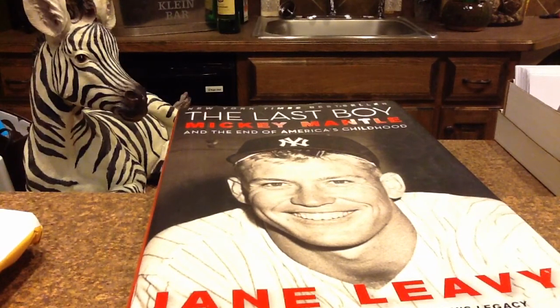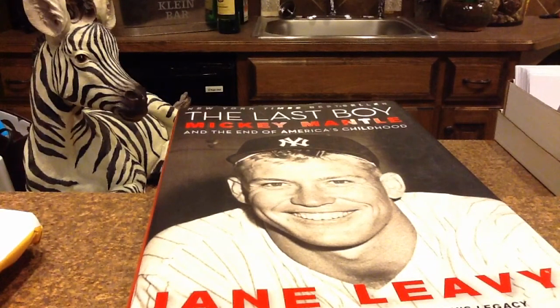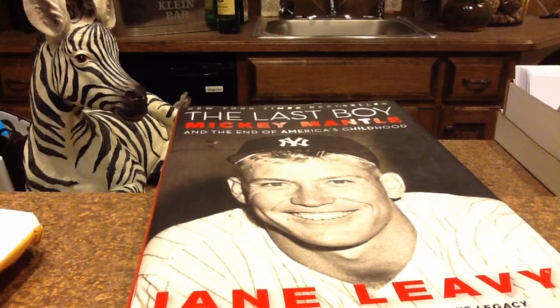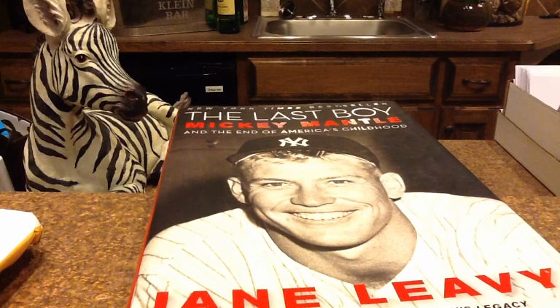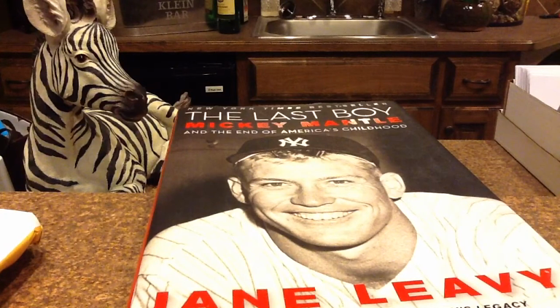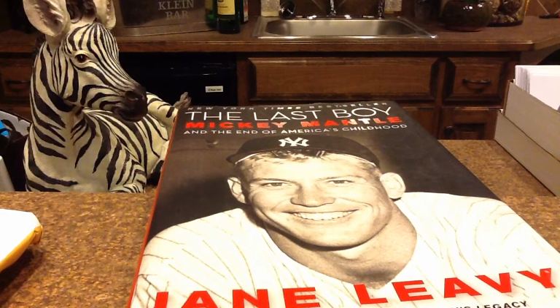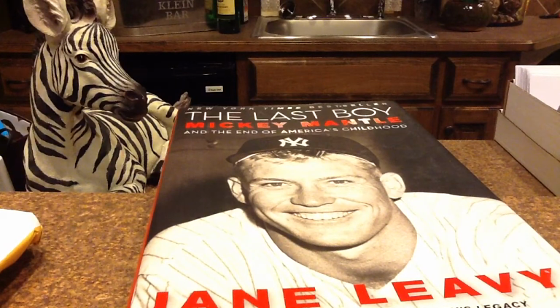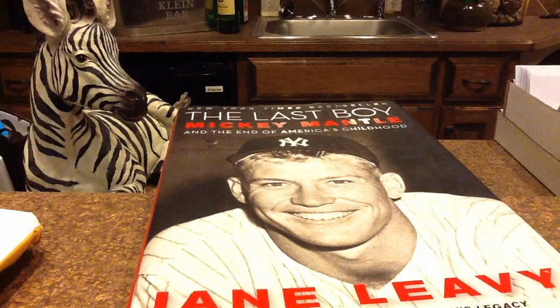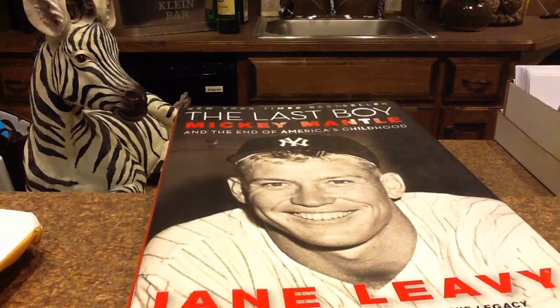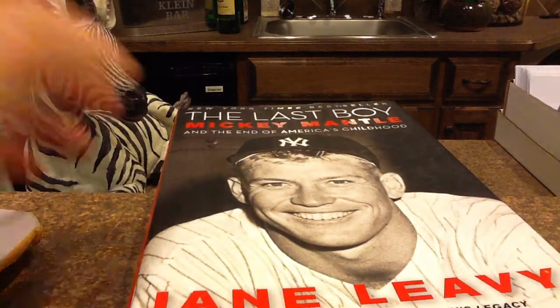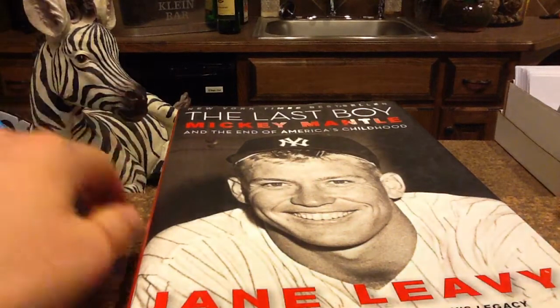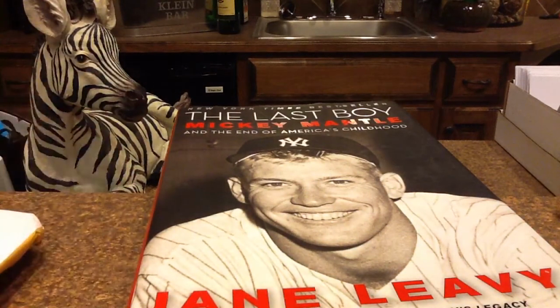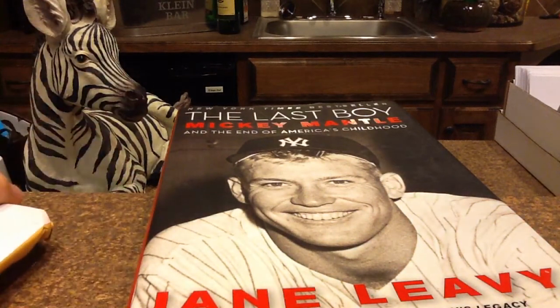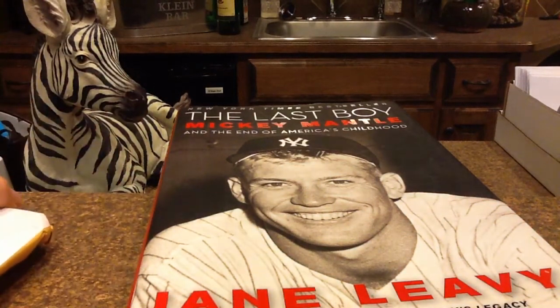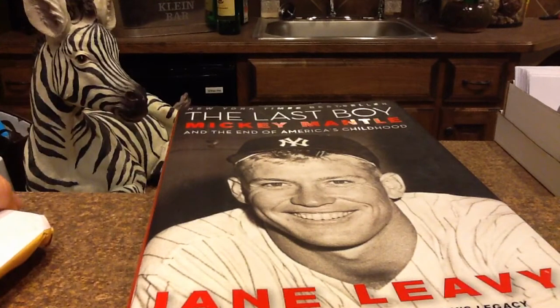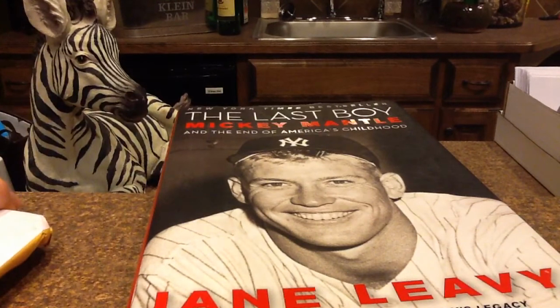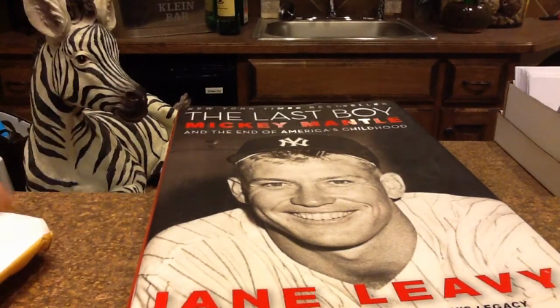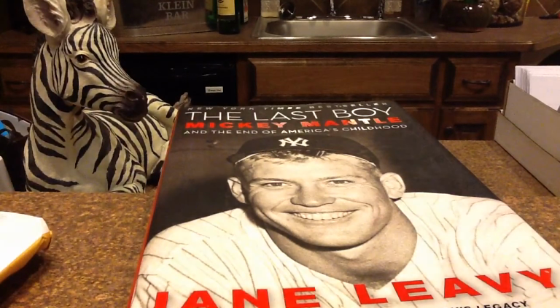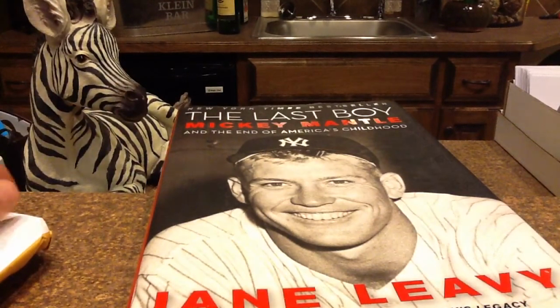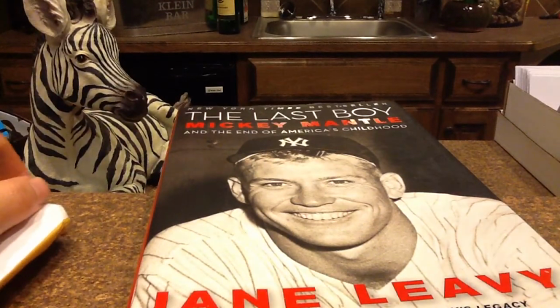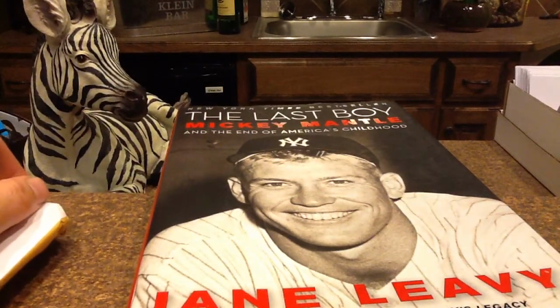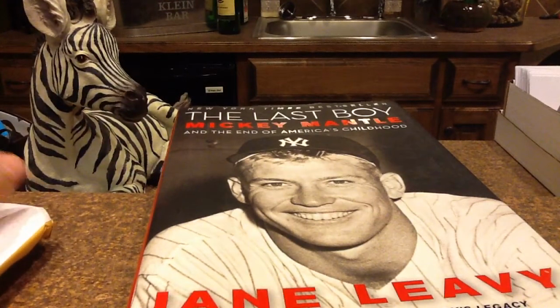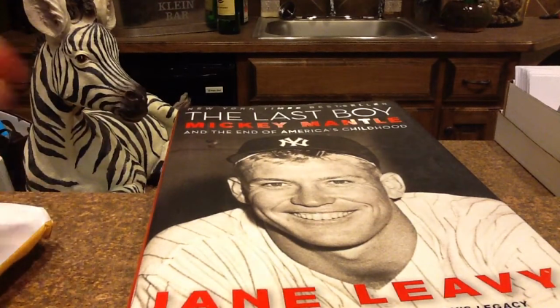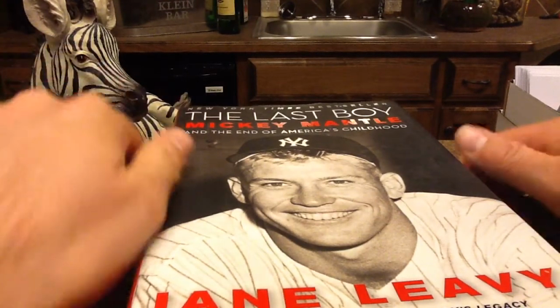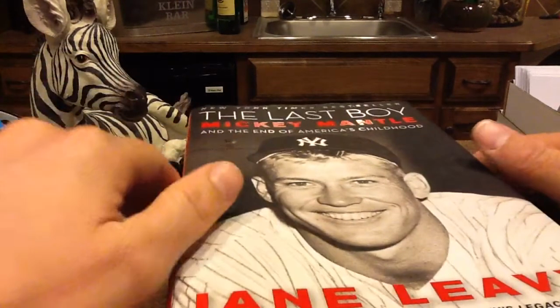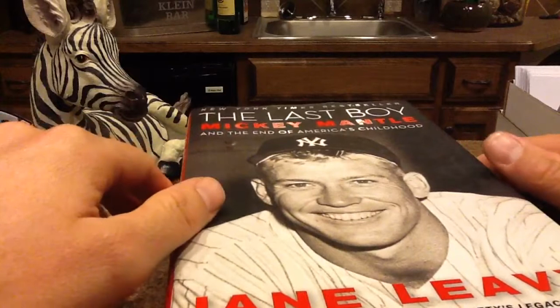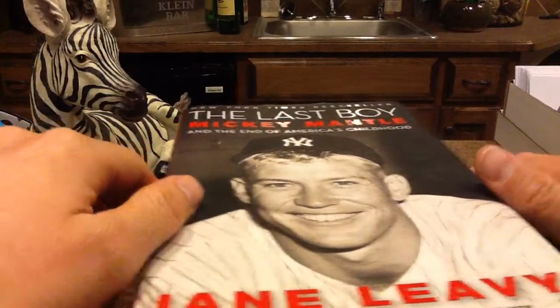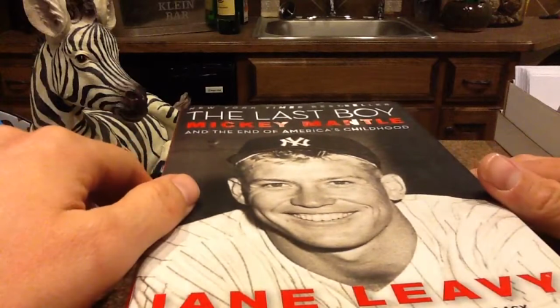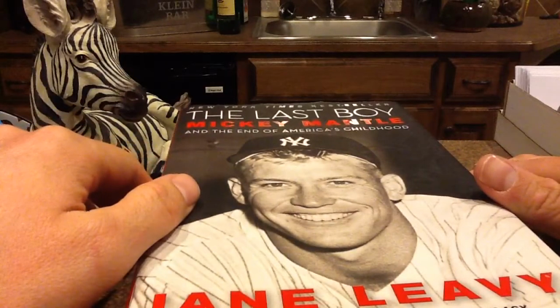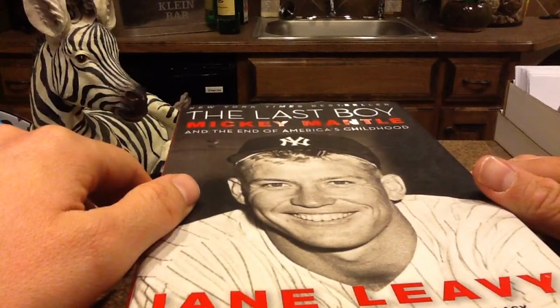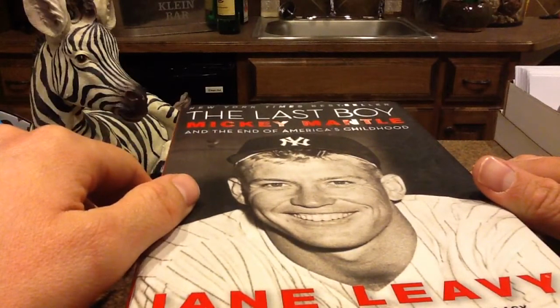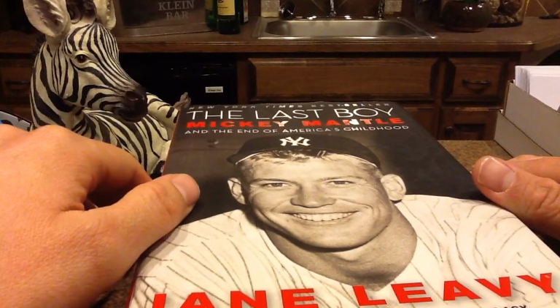The most important thing was his play on the field, which everybody knows the legend behind Mantle — the 550-foot home runs and stuff like that. Going out and partying the night before and then playing solid games the next day, which is pretty cool because I don't think they do that nowadays.